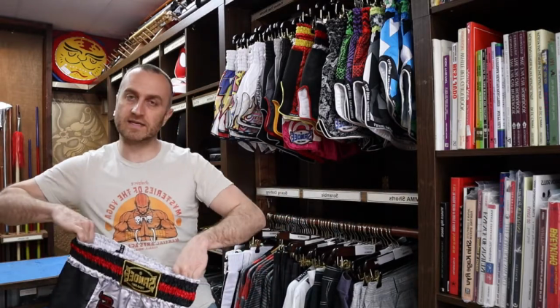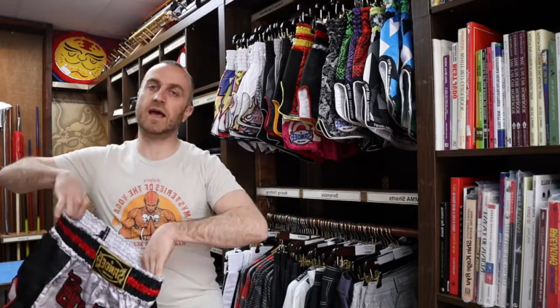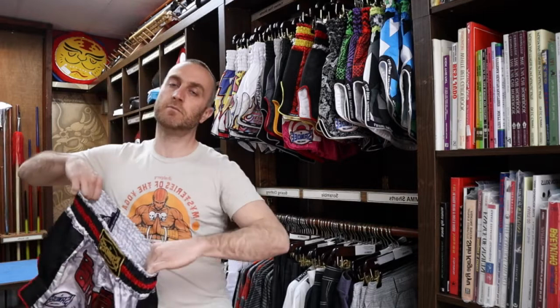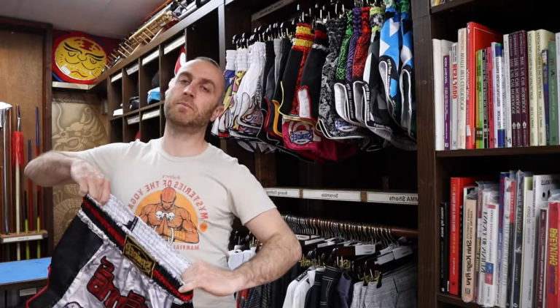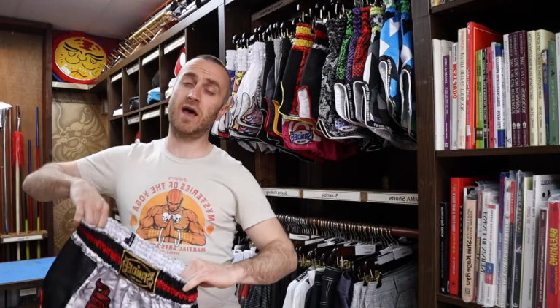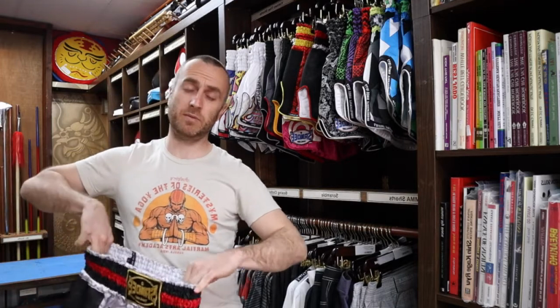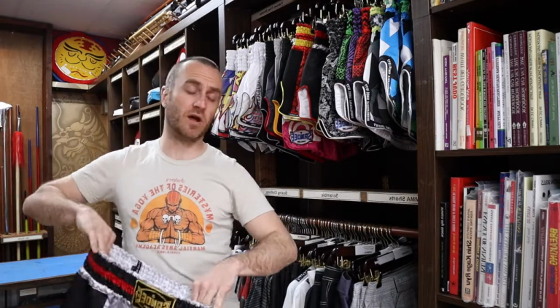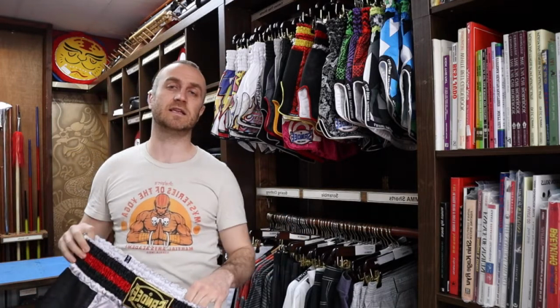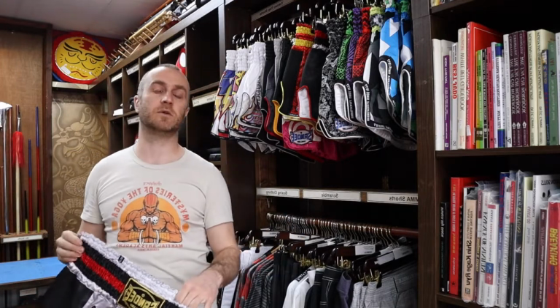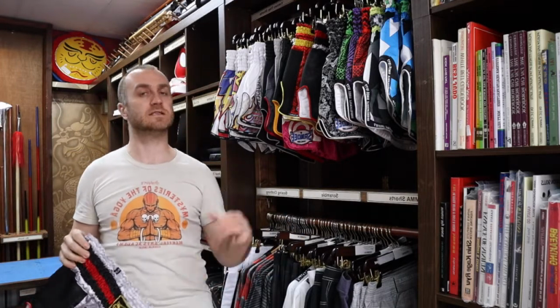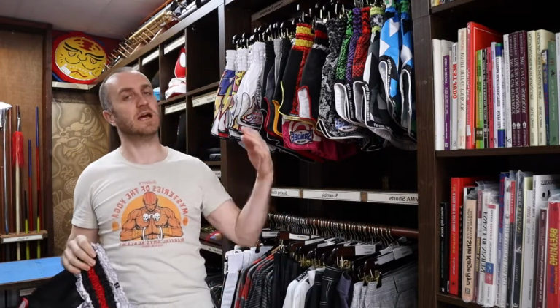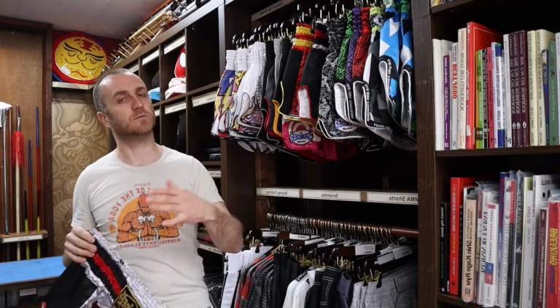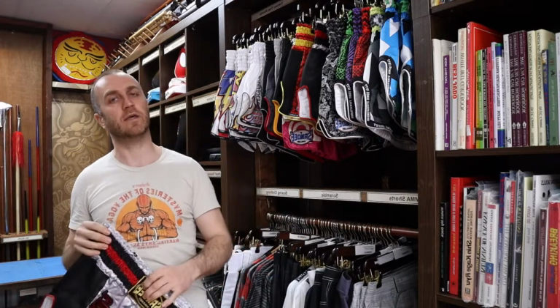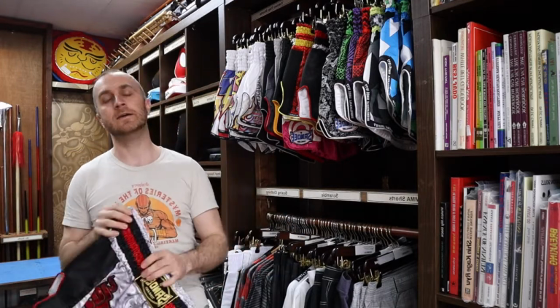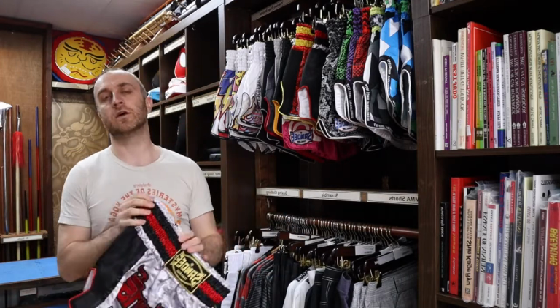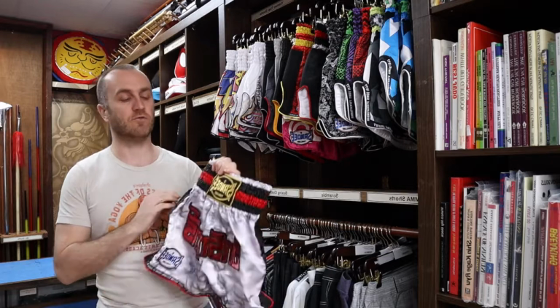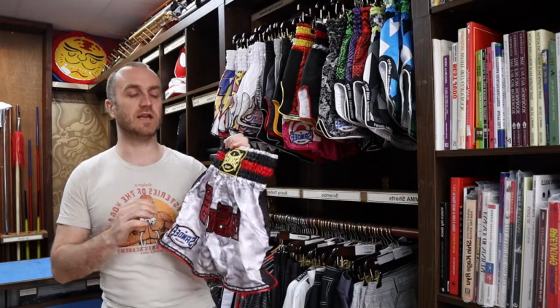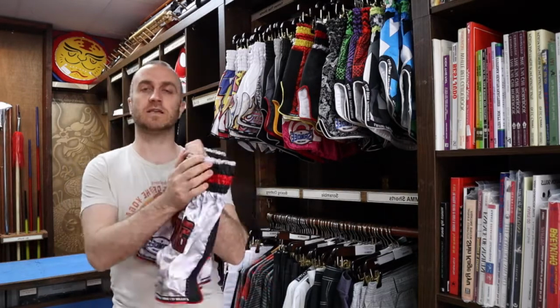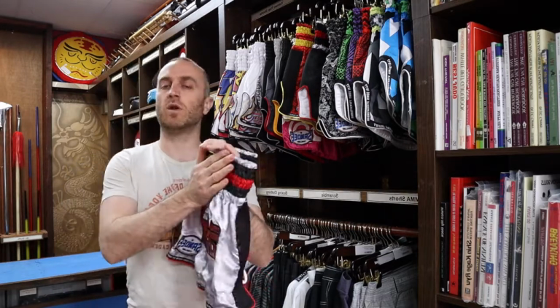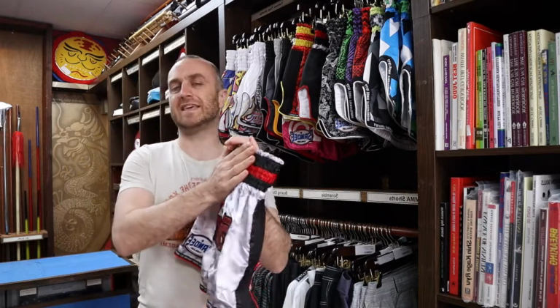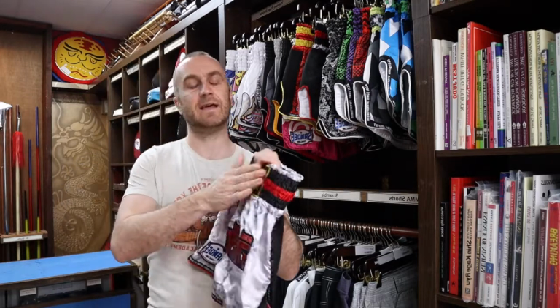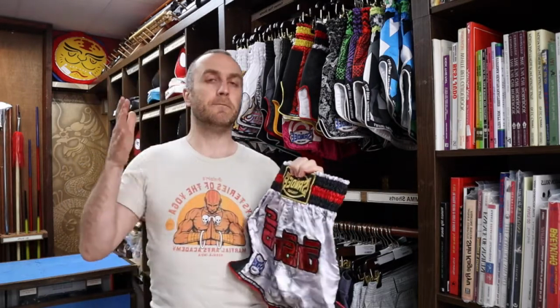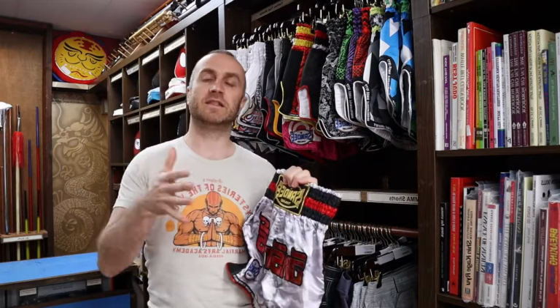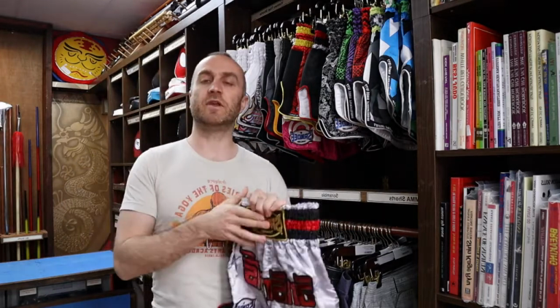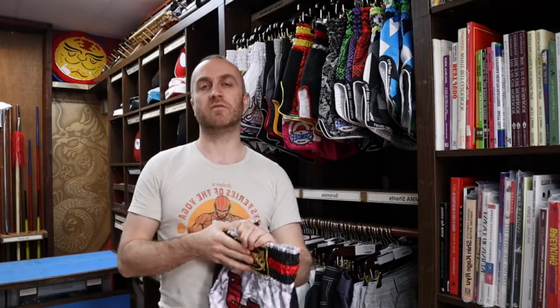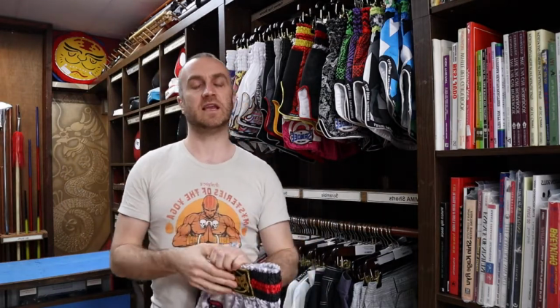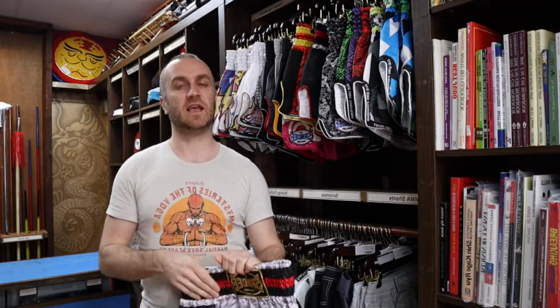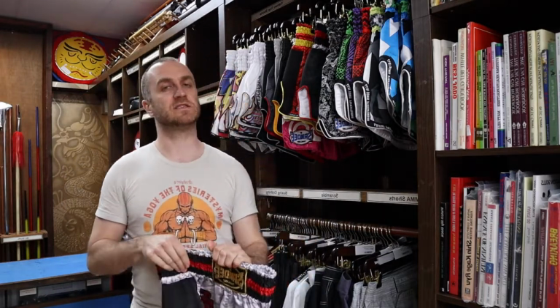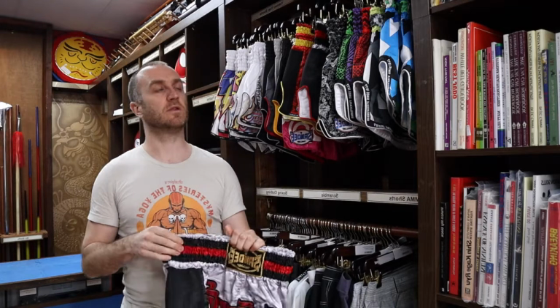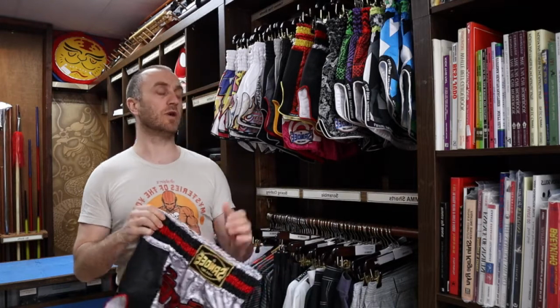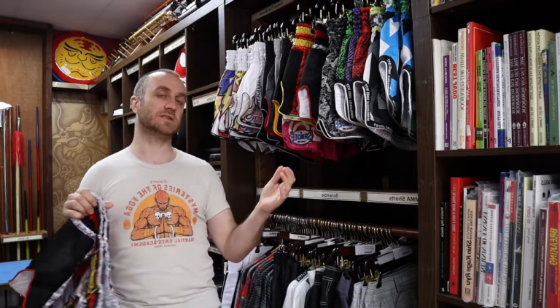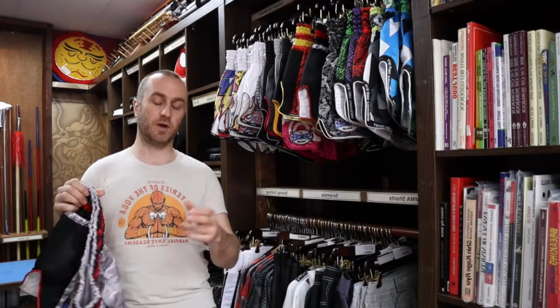Sandy is made in Thailand, made by people who understand Thai boxing — it's the national sport out there. Really nice quality kit and definitely worth investing in if it's something you're interested in buying.